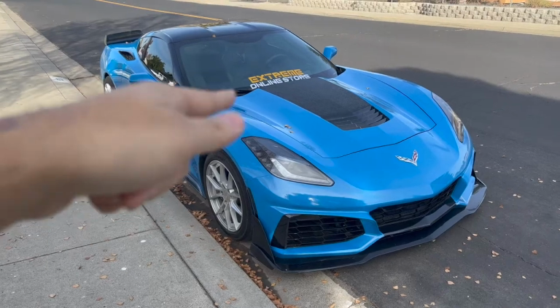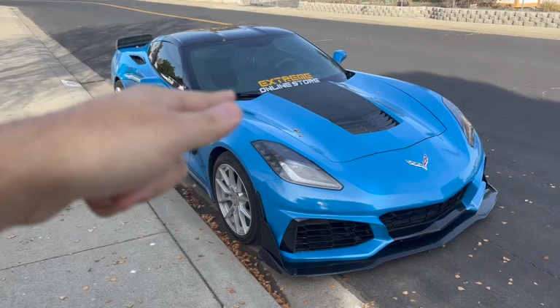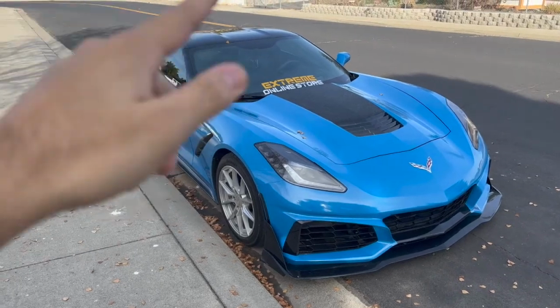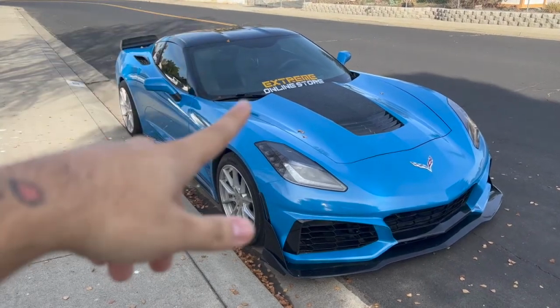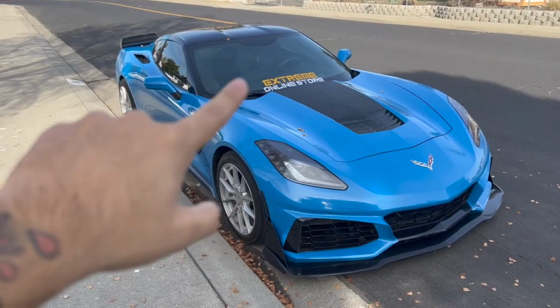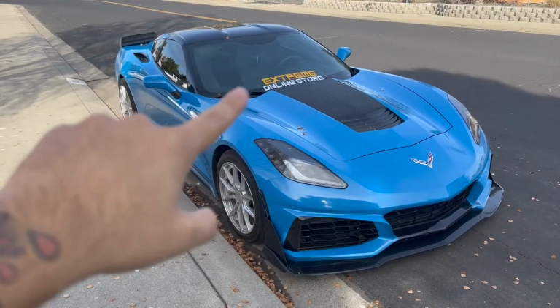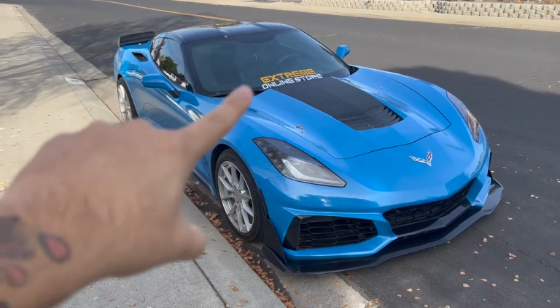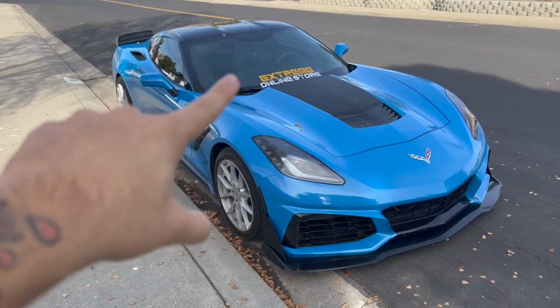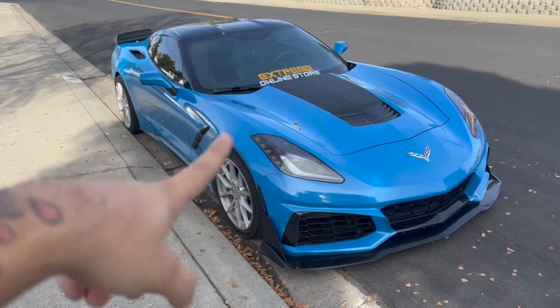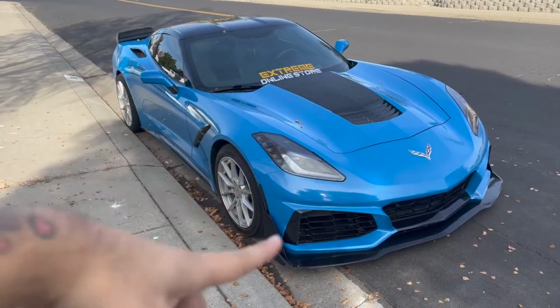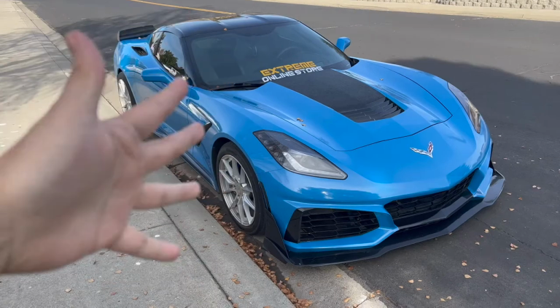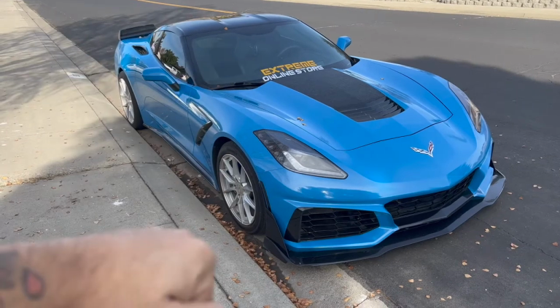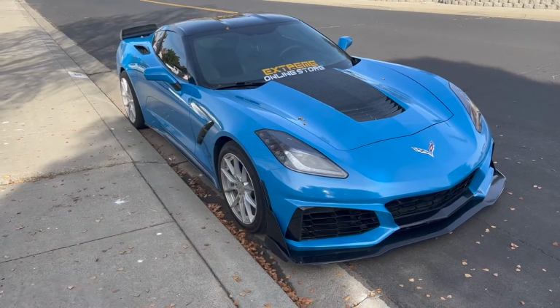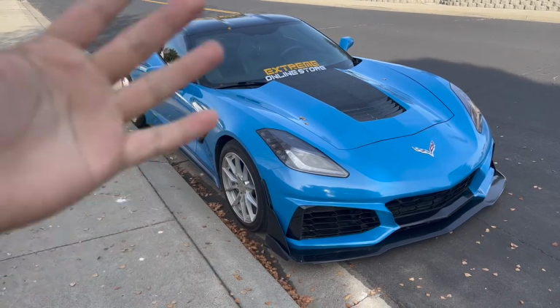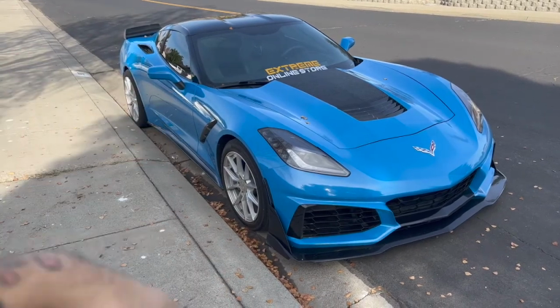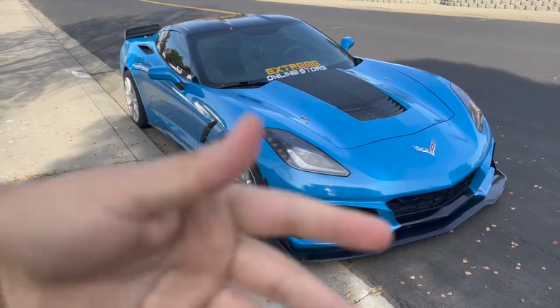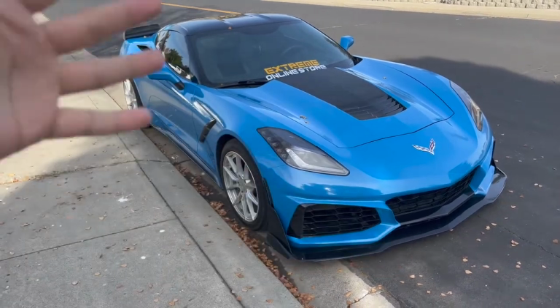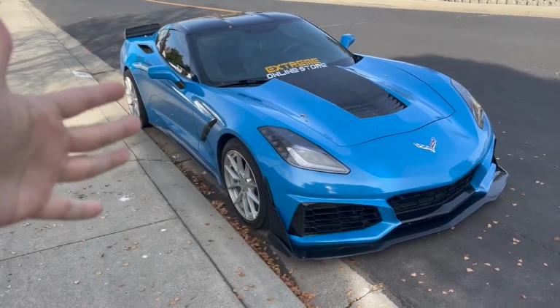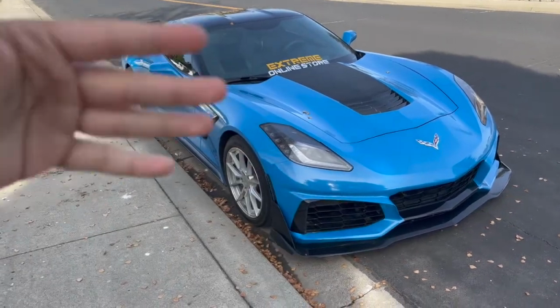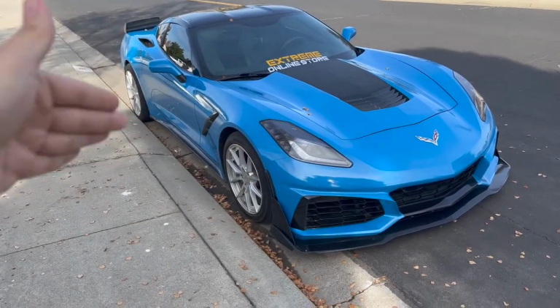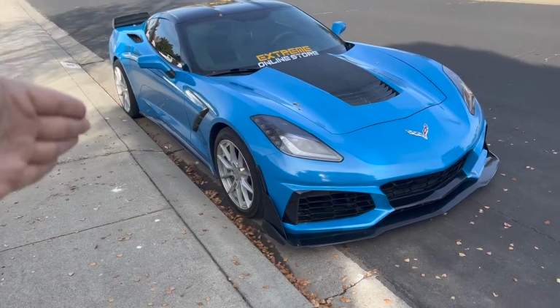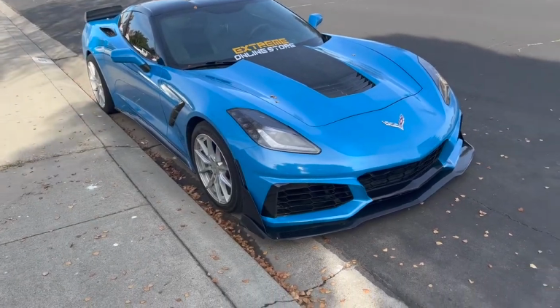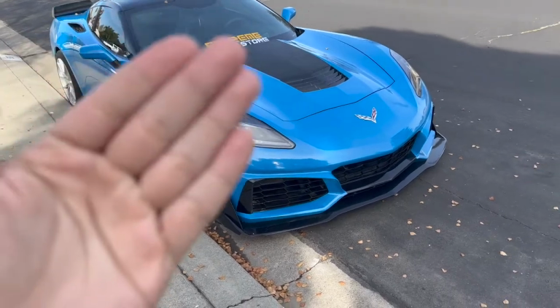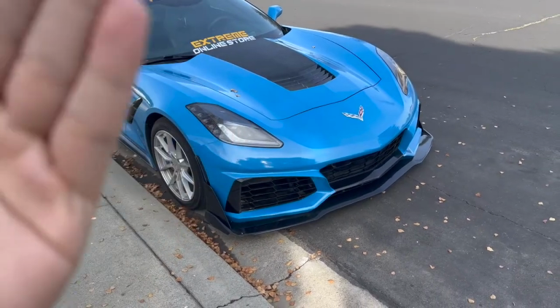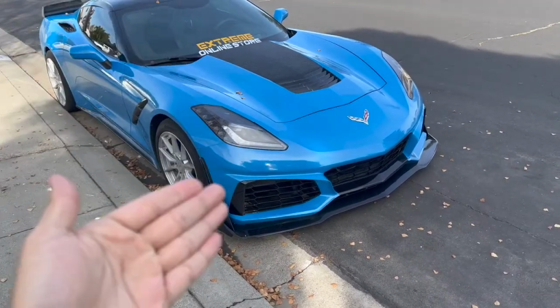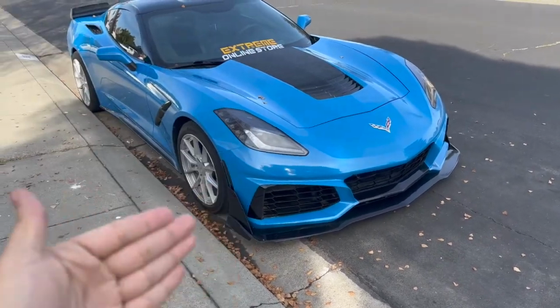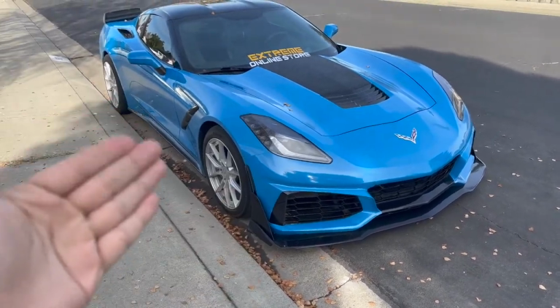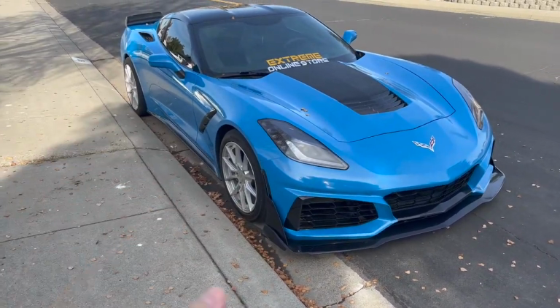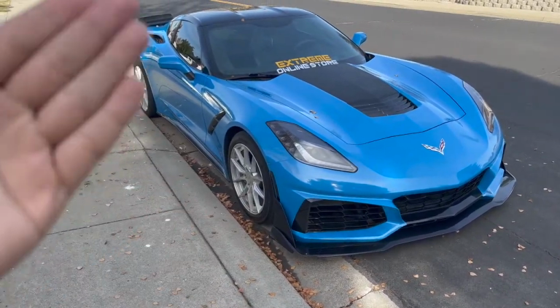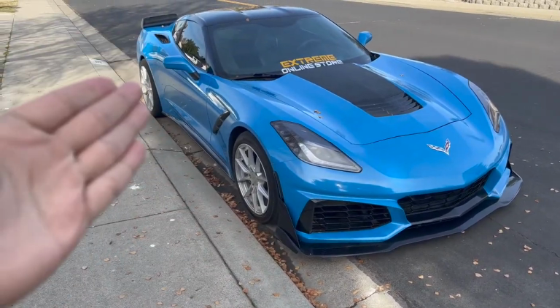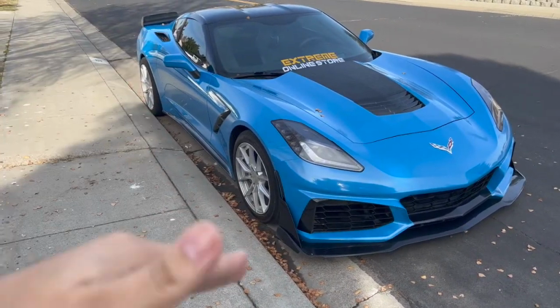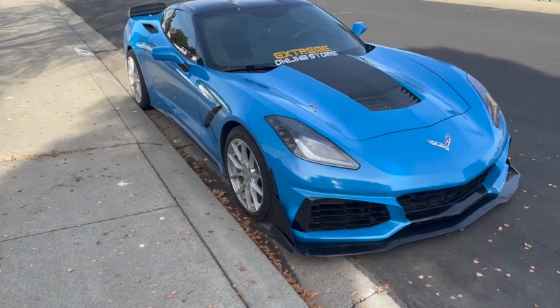What's up YouTube — this video is sponsored by Extreme Online Store, shout out to them for hooking it up. Thanks to them I'm able to get a lot of dope parts for the vet a lot quicker. You can see right here we got the zero one bumper, the side skirts, and let me show you guys the new piece that we got.